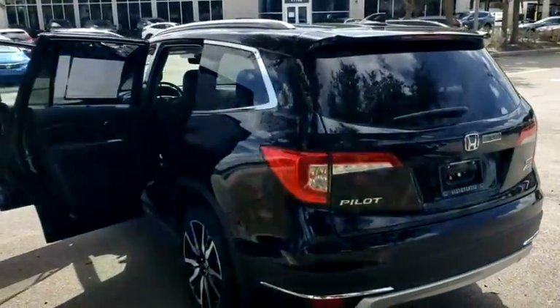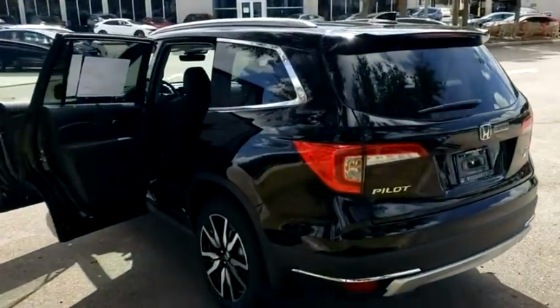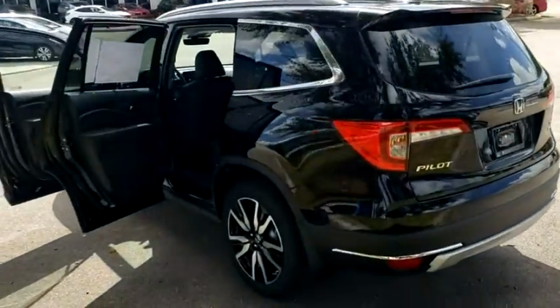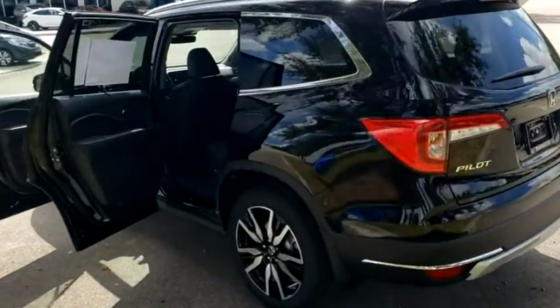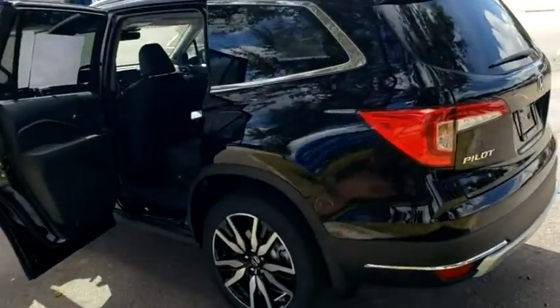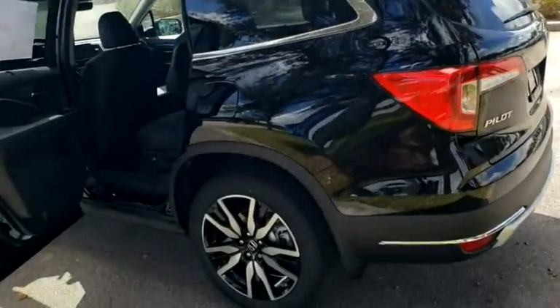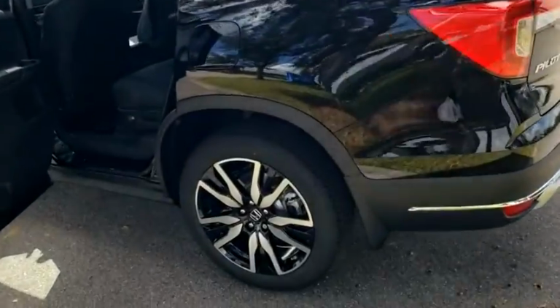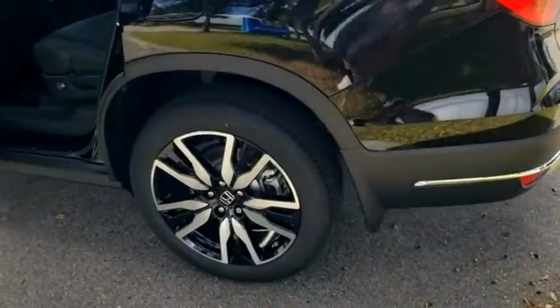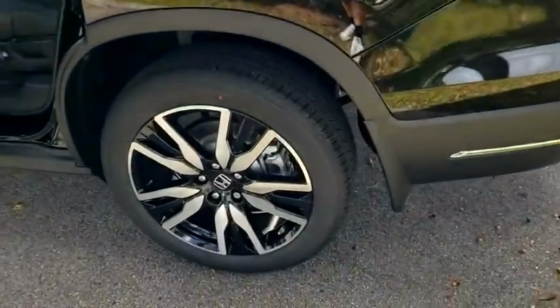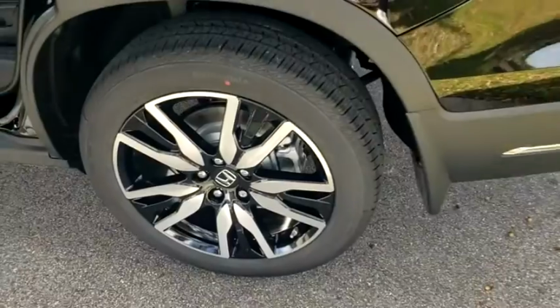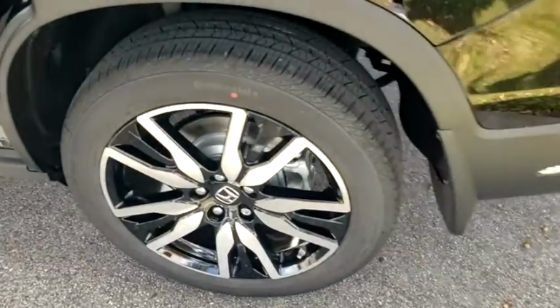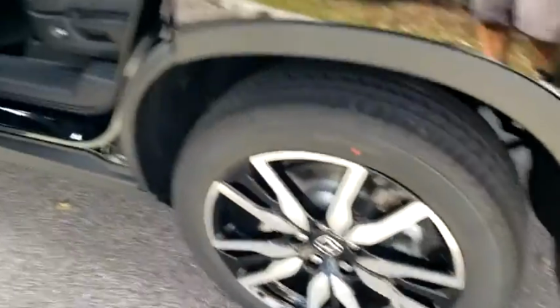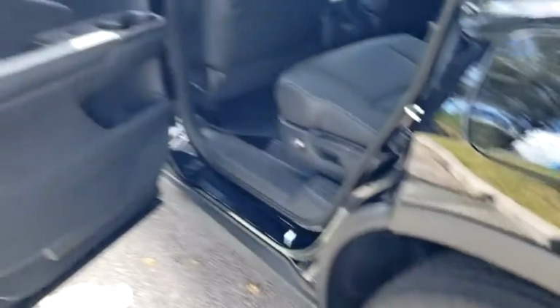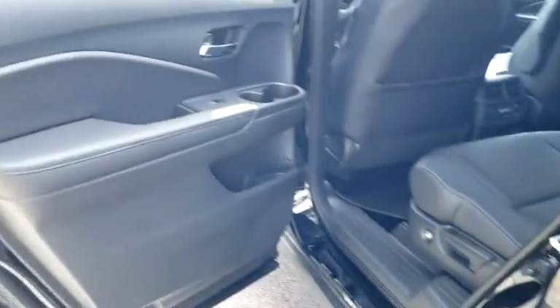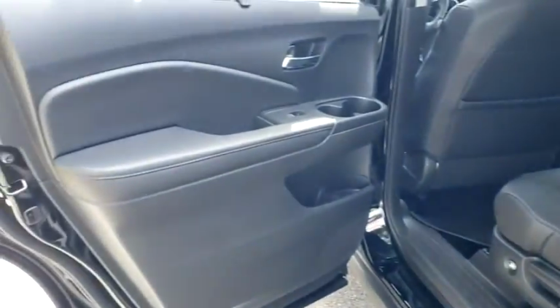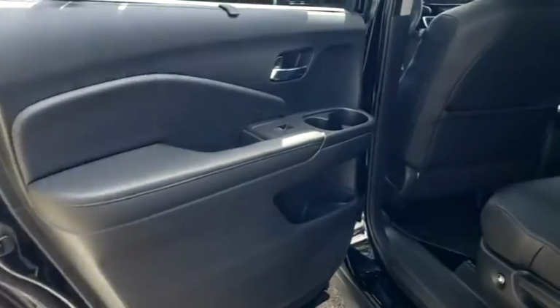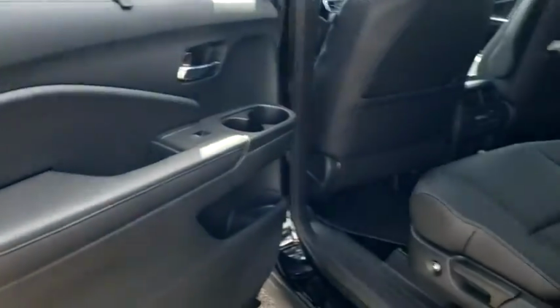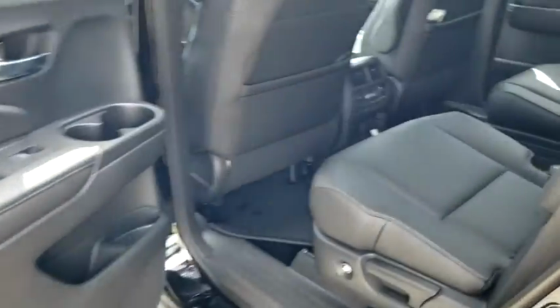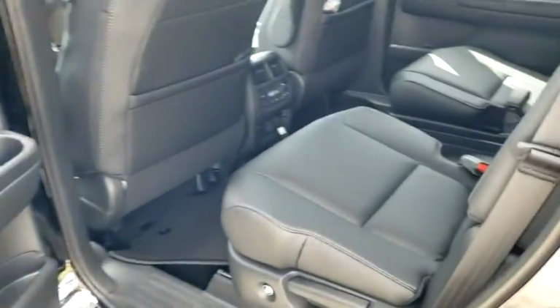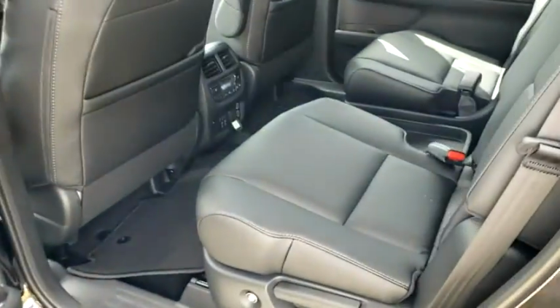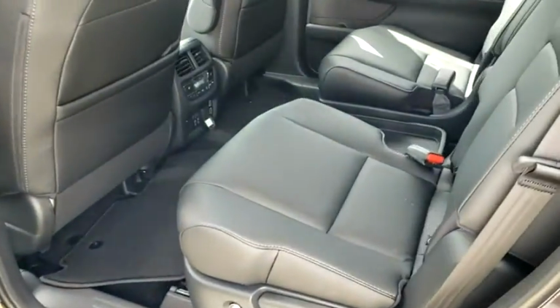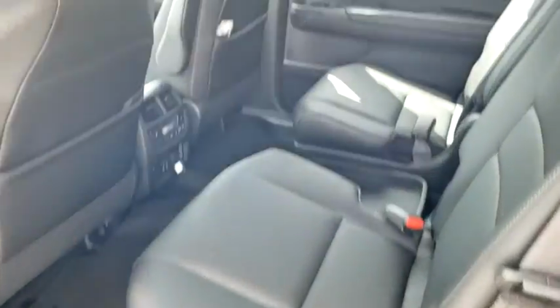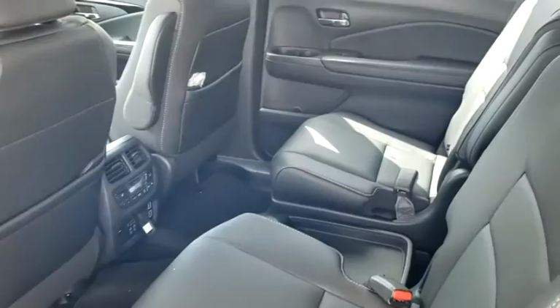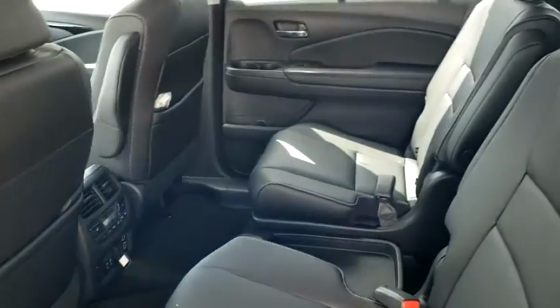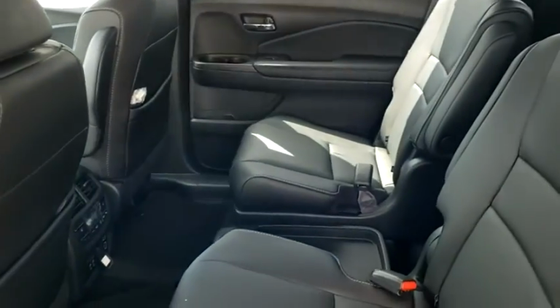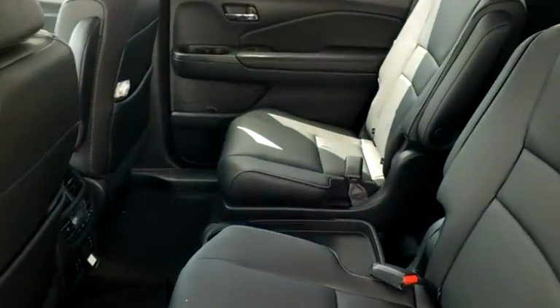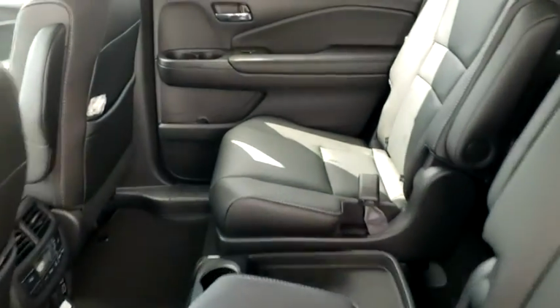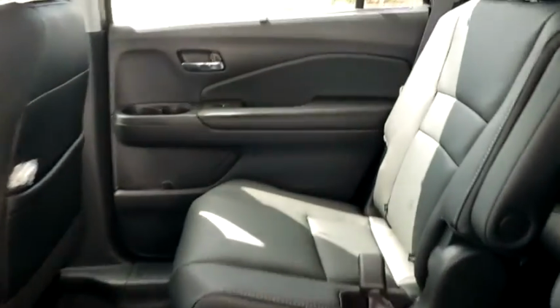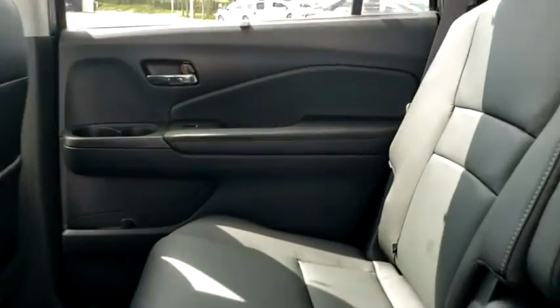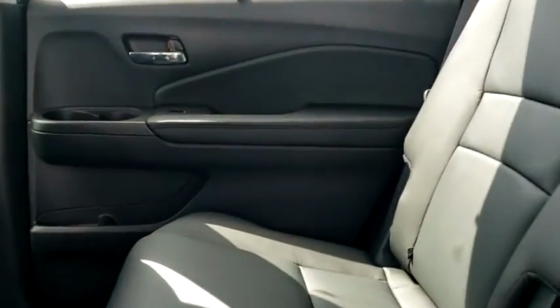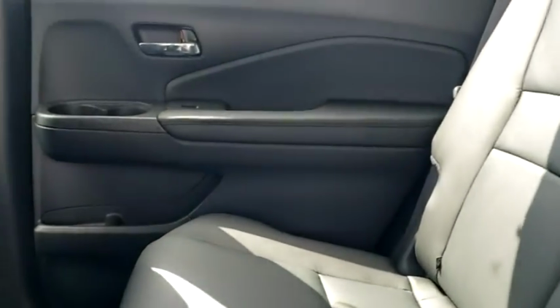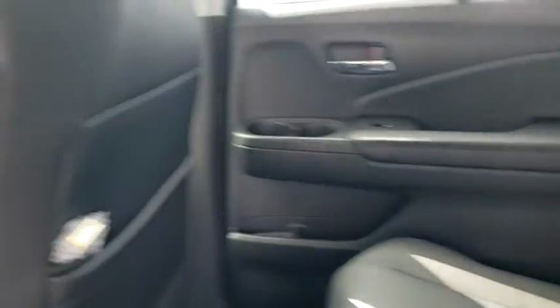Here are some of this vehicle's great options: backup camera, power liftgate, keyless entry, navigation system, all-wheel drive, anti-lock braking system, power passenger seat, and steering wheel audio controls.